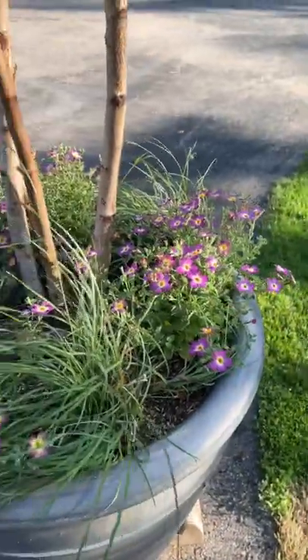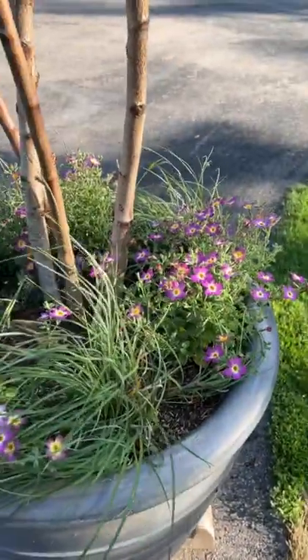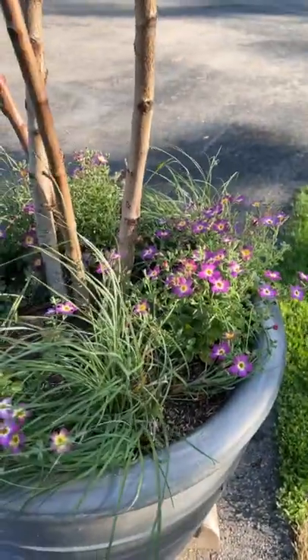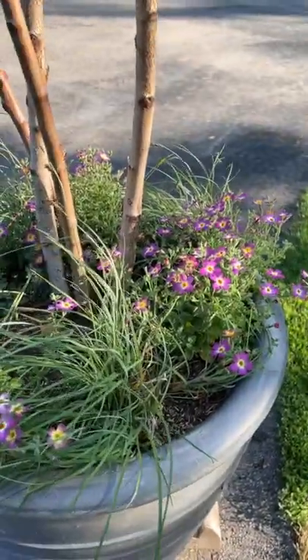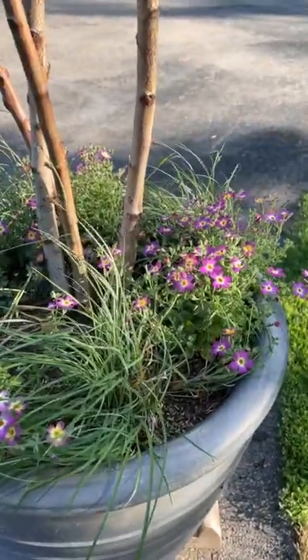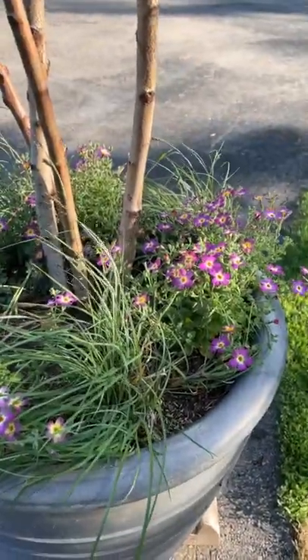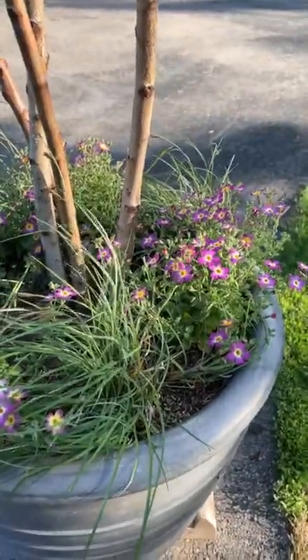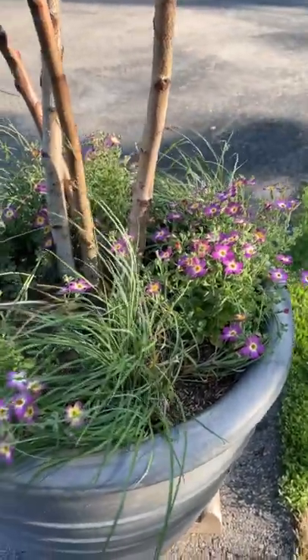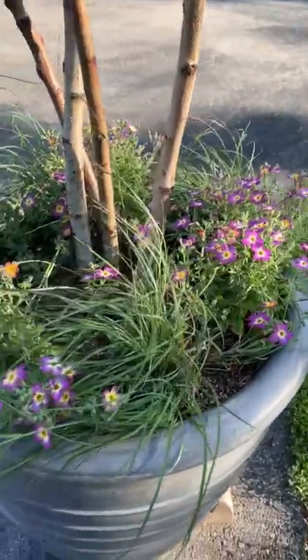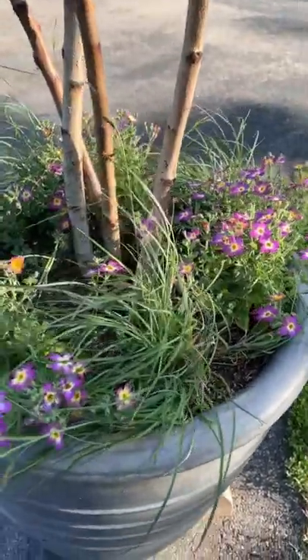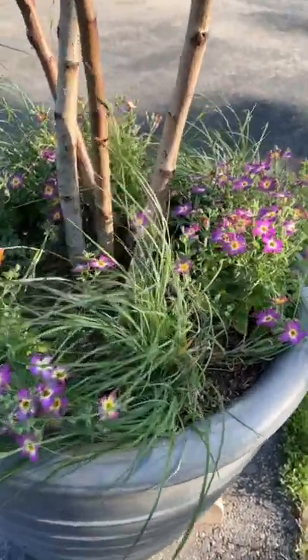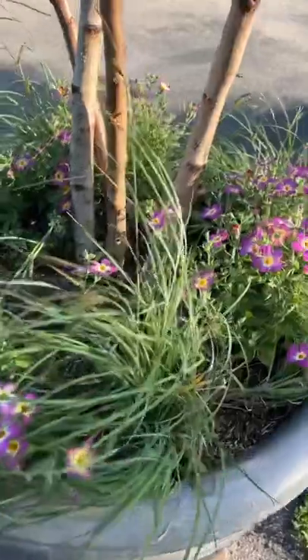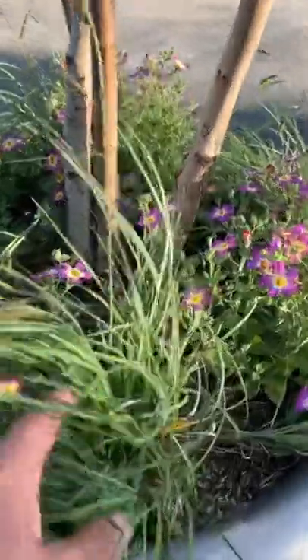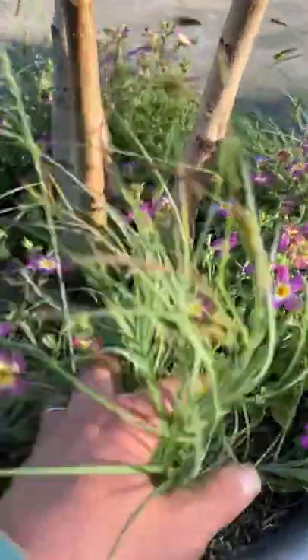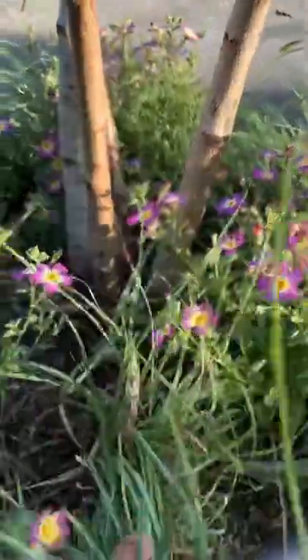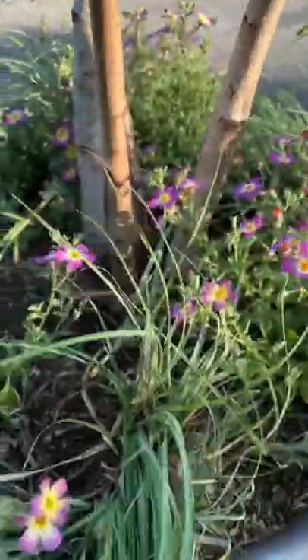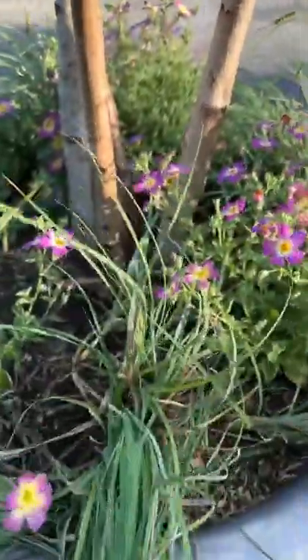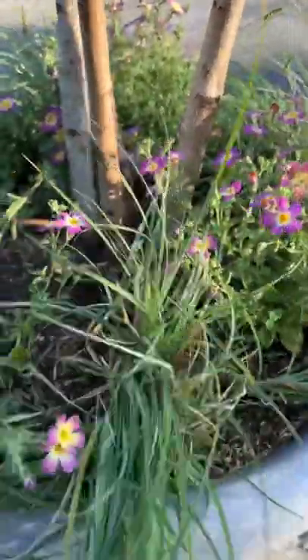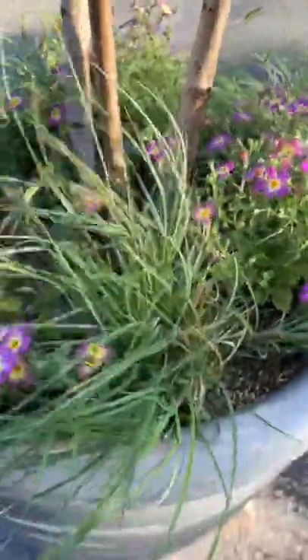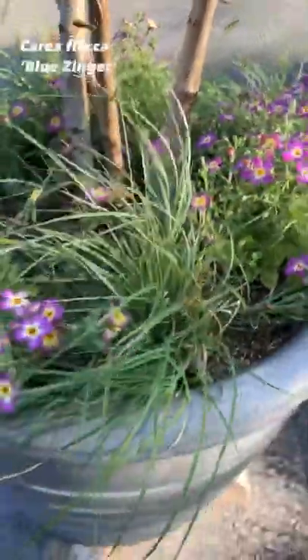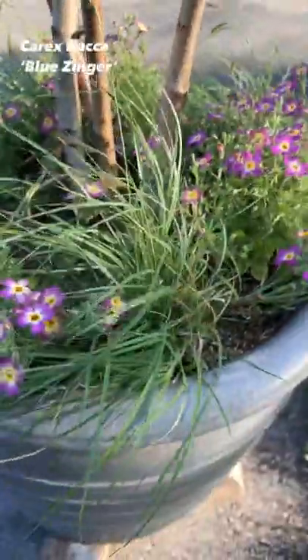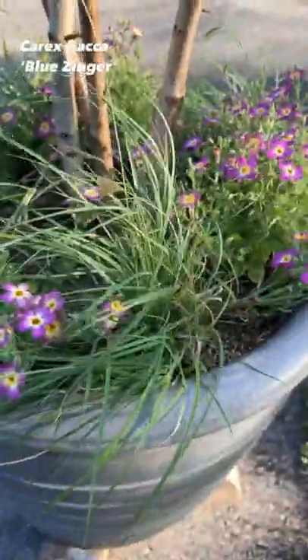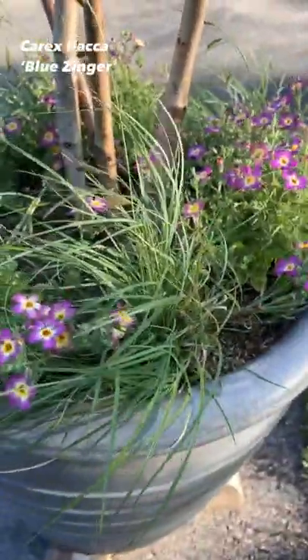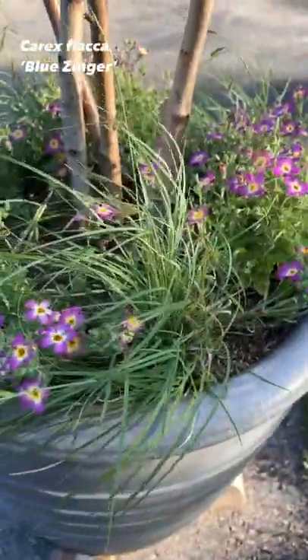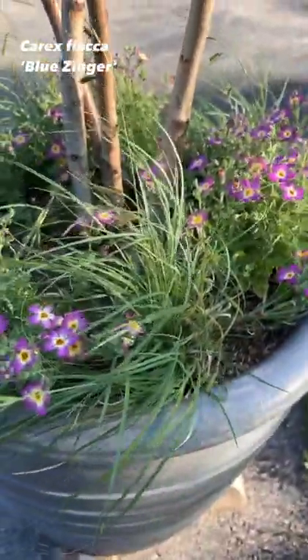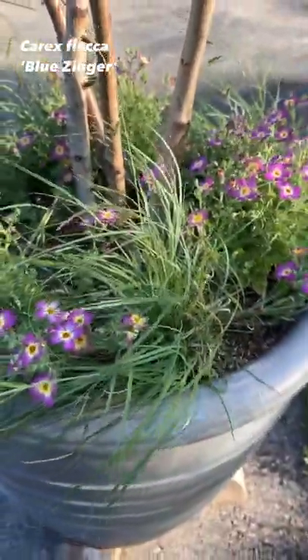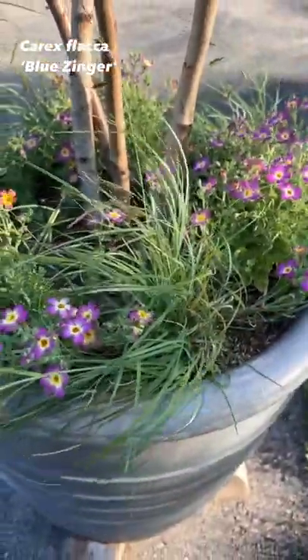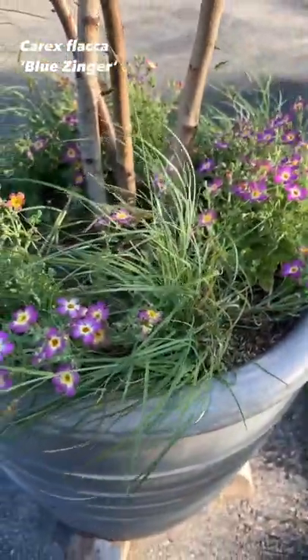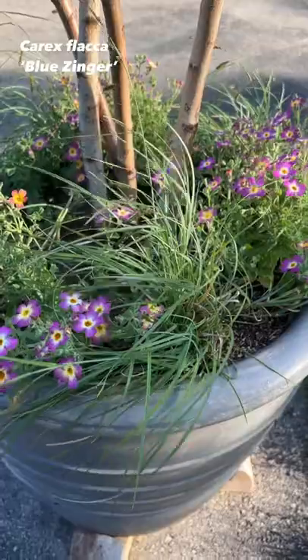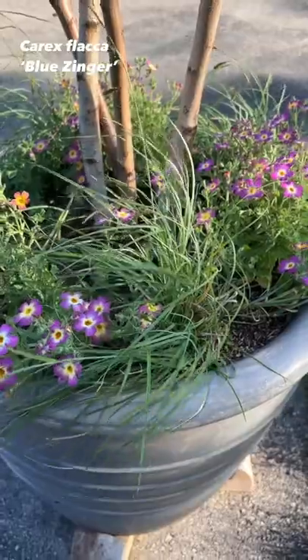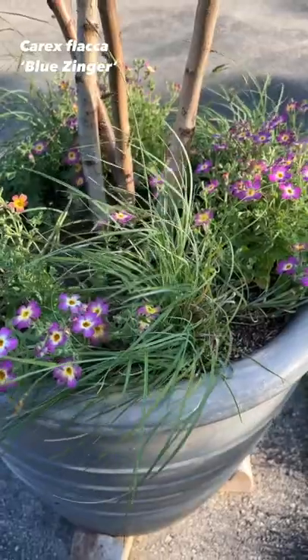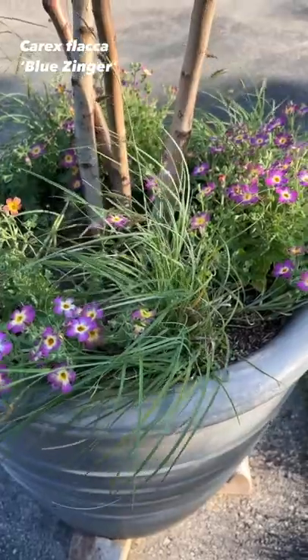I haven't done anything but water these. But I did add — I told you I was probably going to add something — and I did. I added Carrick's Flocka Blue Zinger. I just dug it up out of my garden.